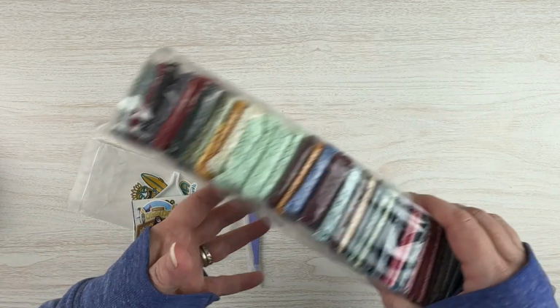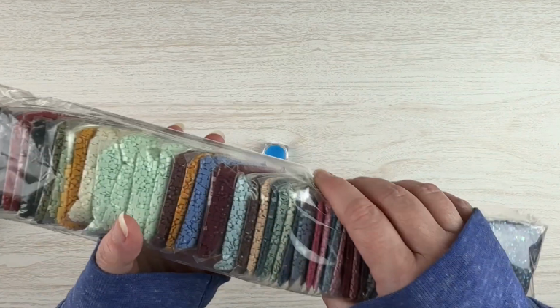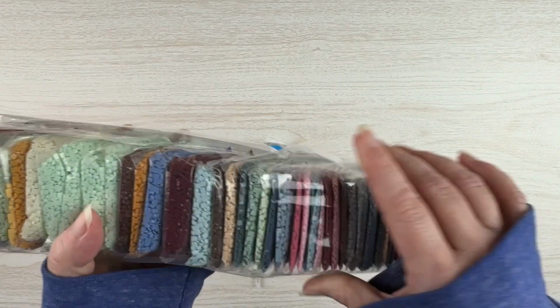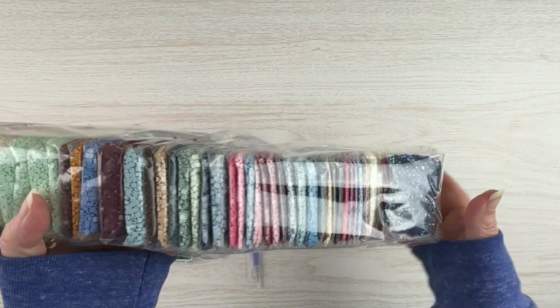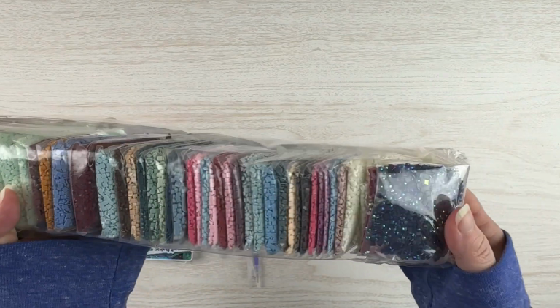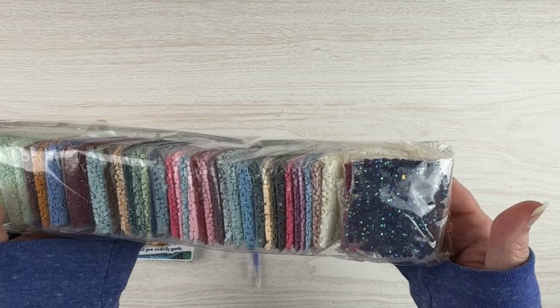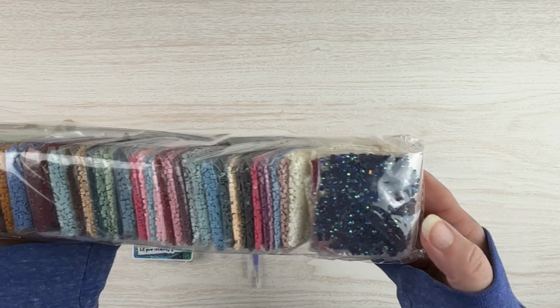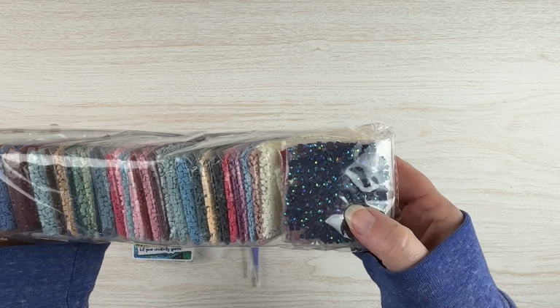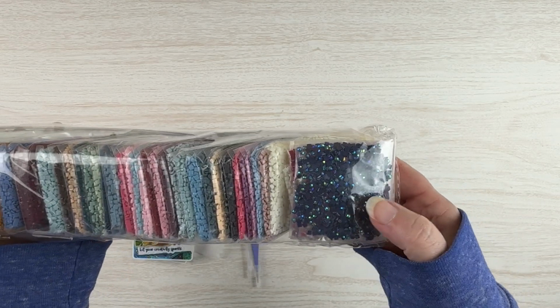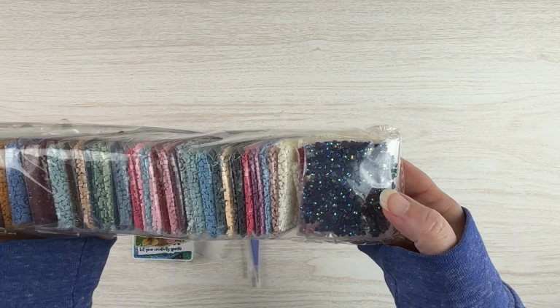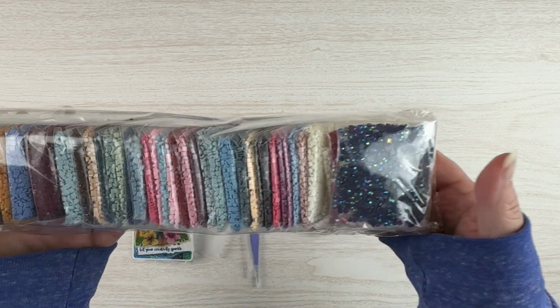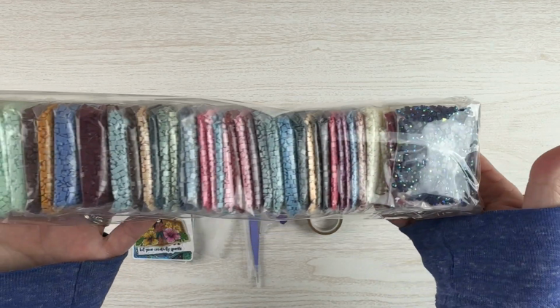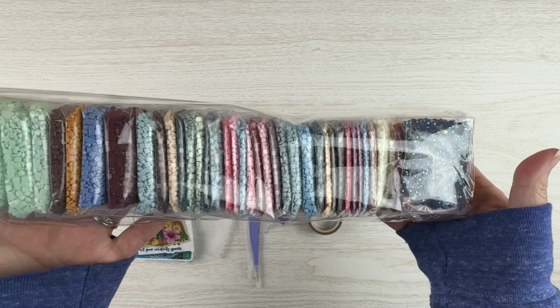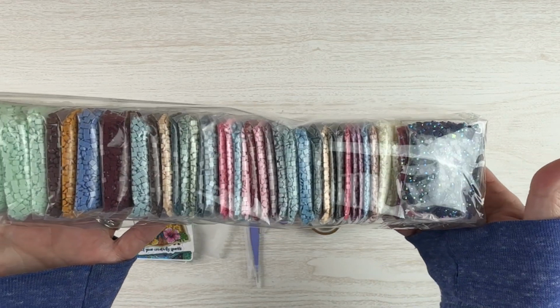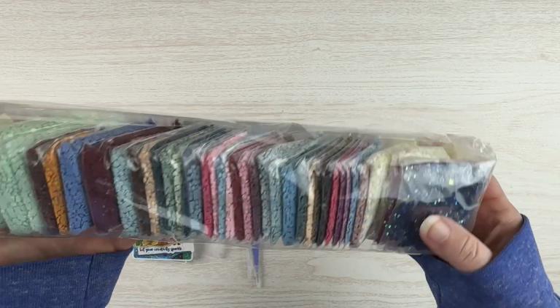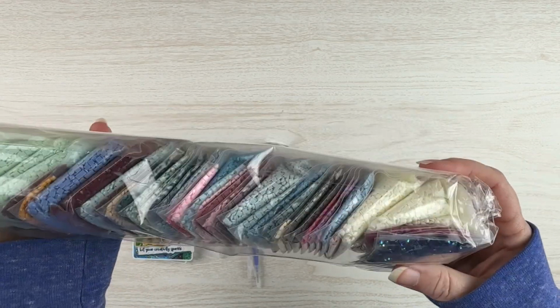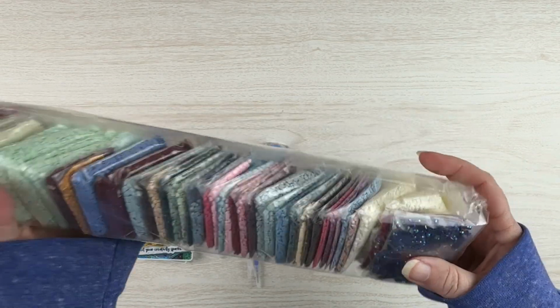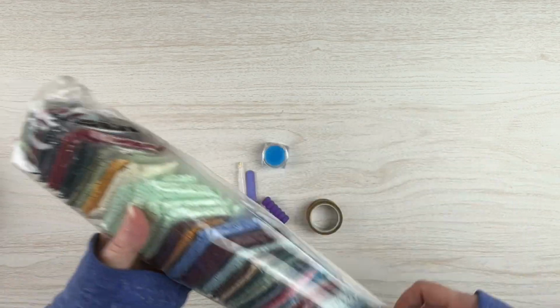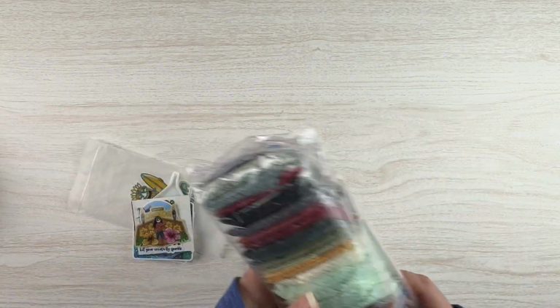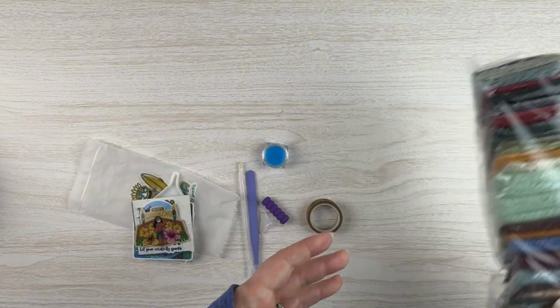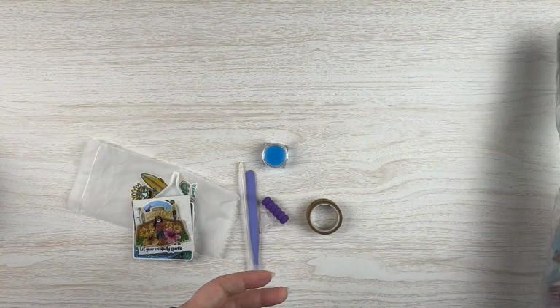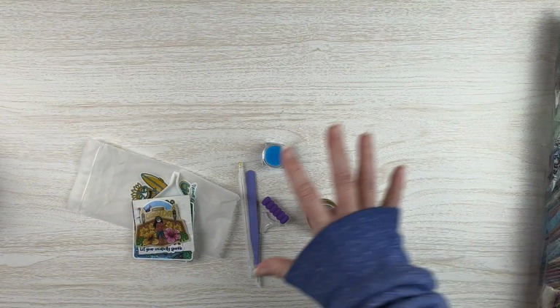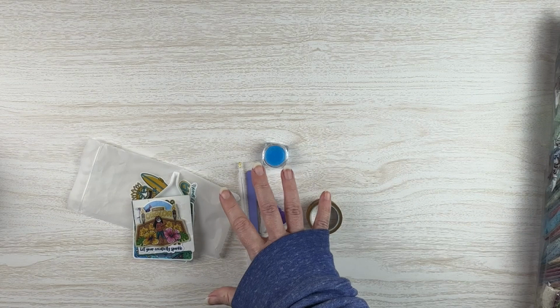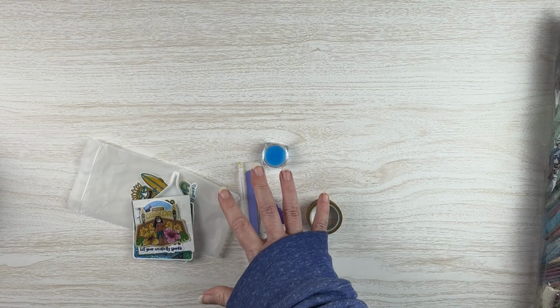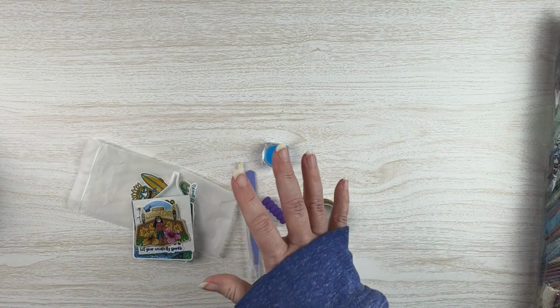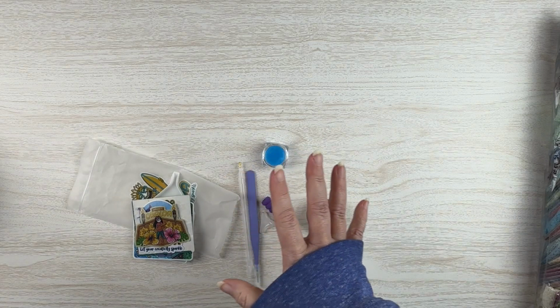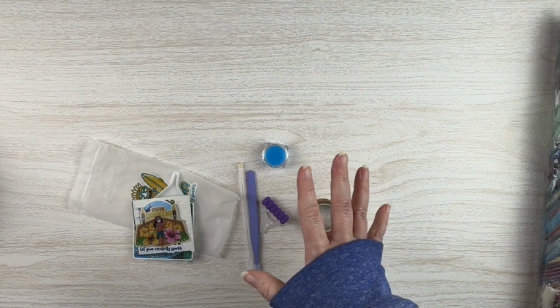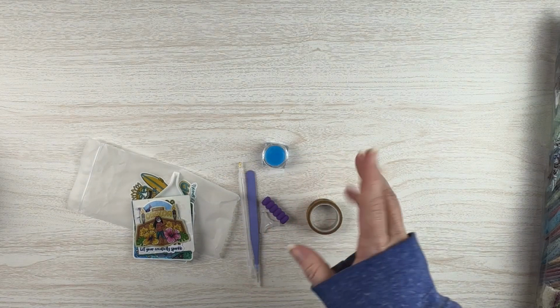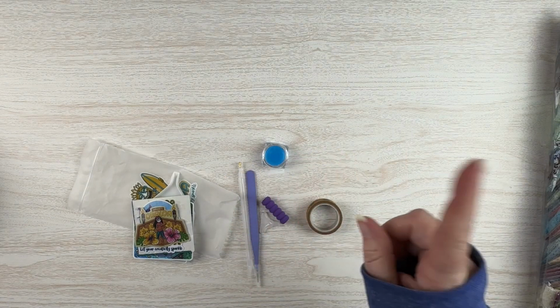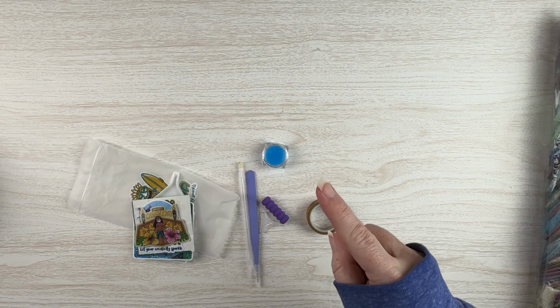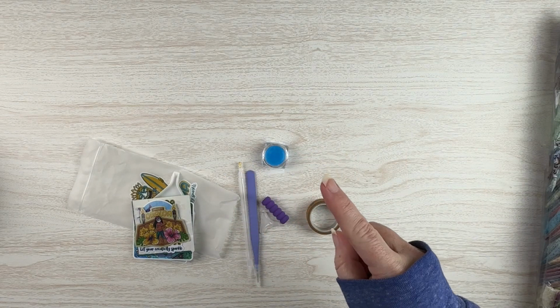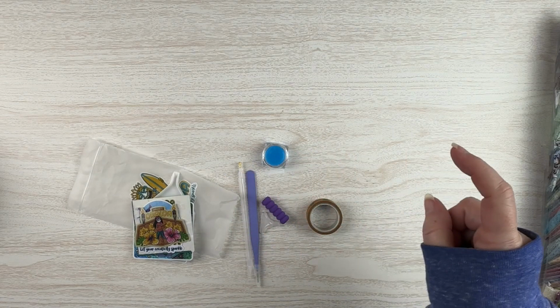We've got our drills here. There are some ABs in there, and it is a square kit. Let me put the toolkit away, we'll look at the stickers, and then we'll look at the canvas.